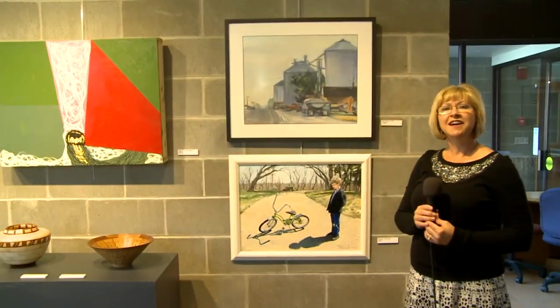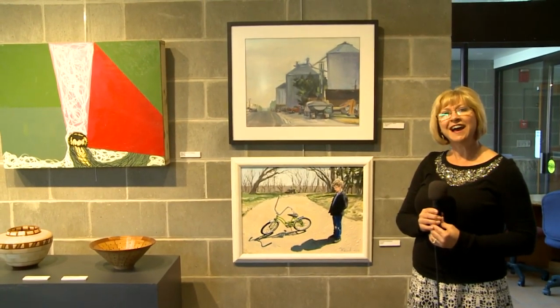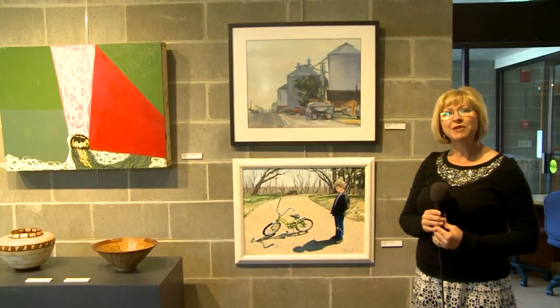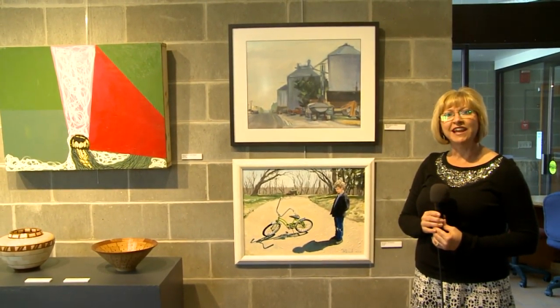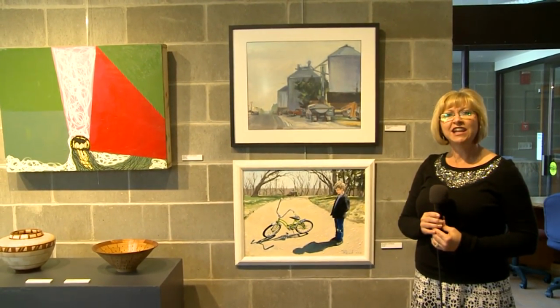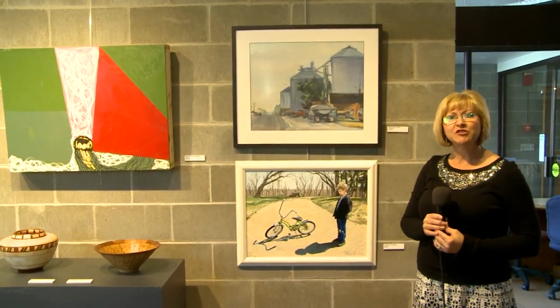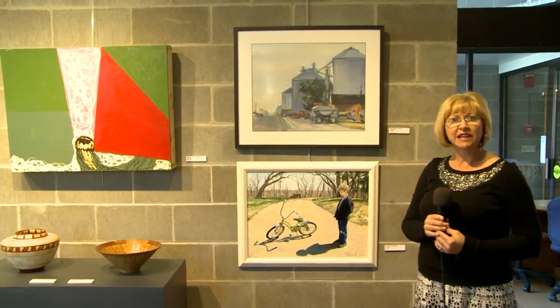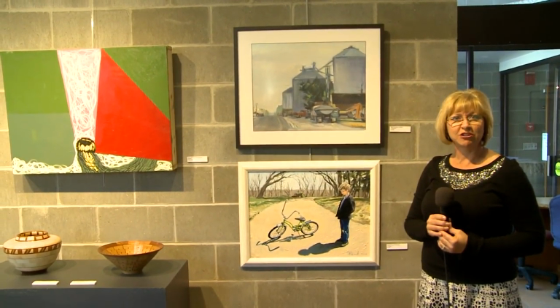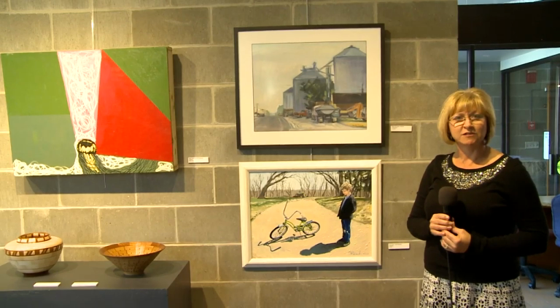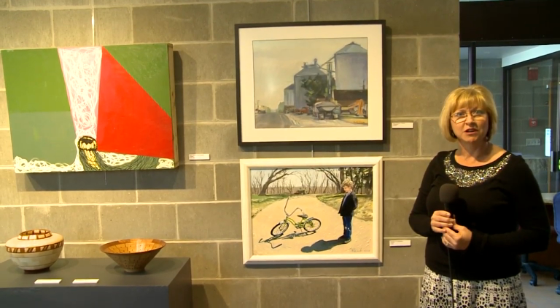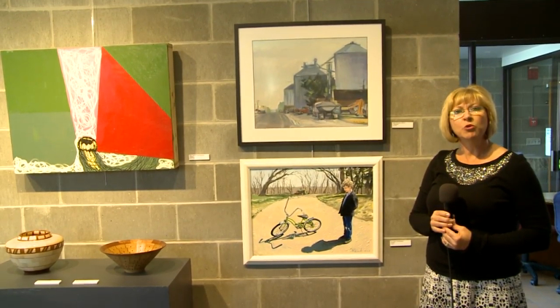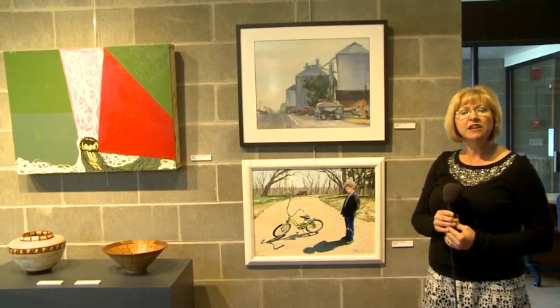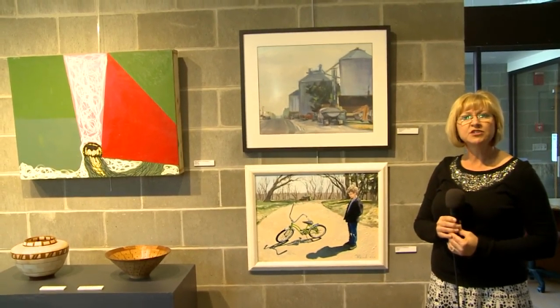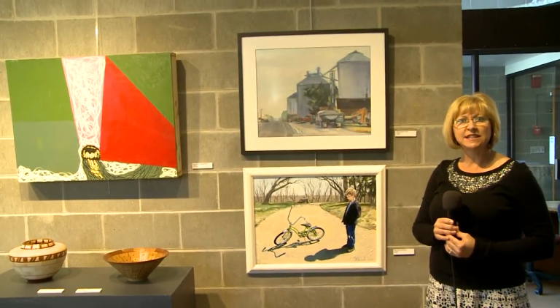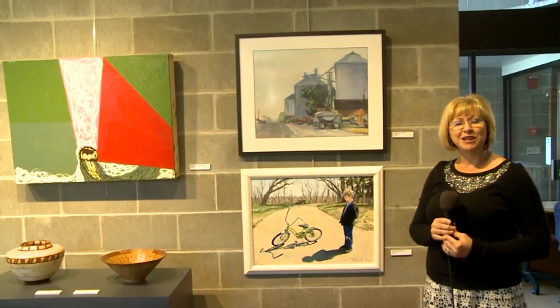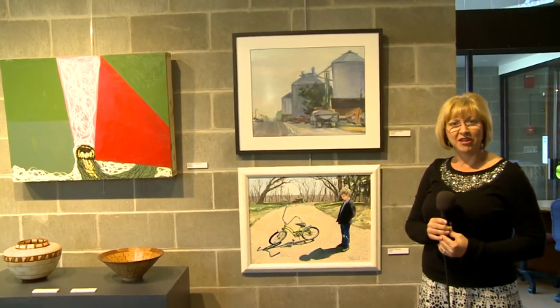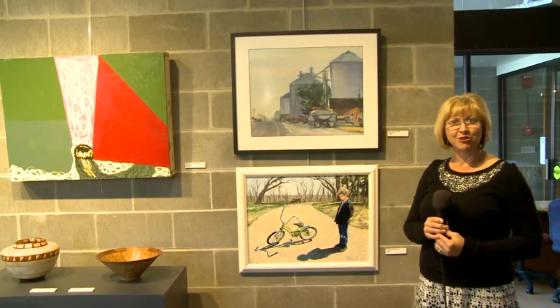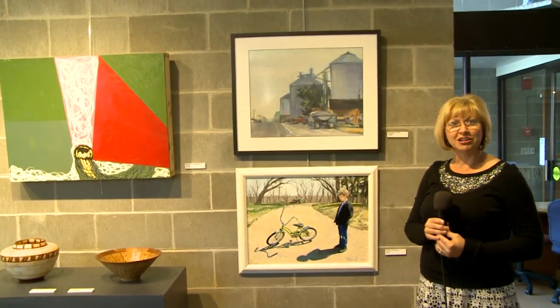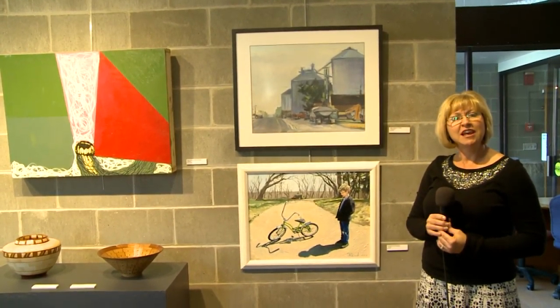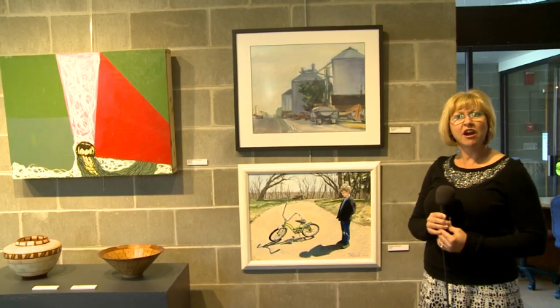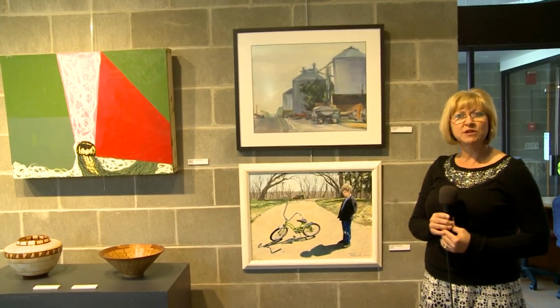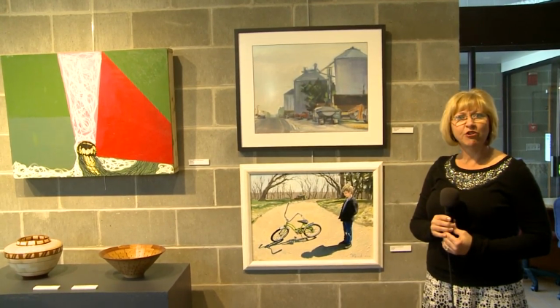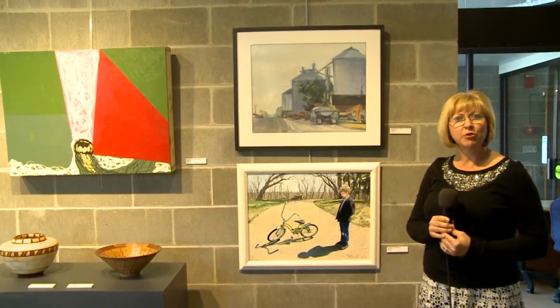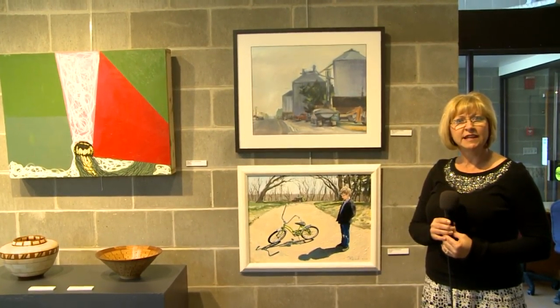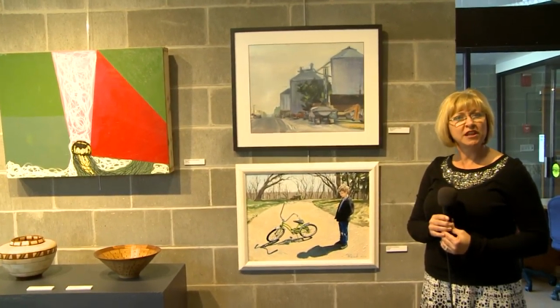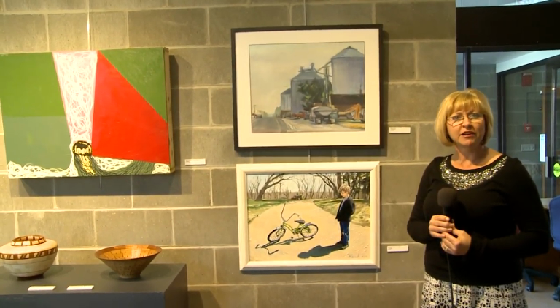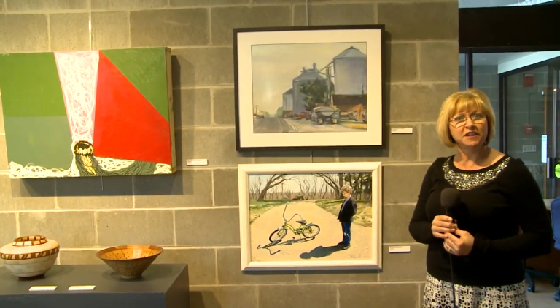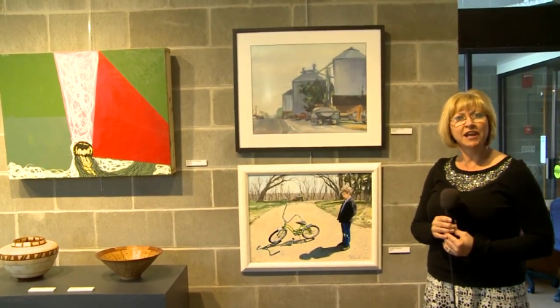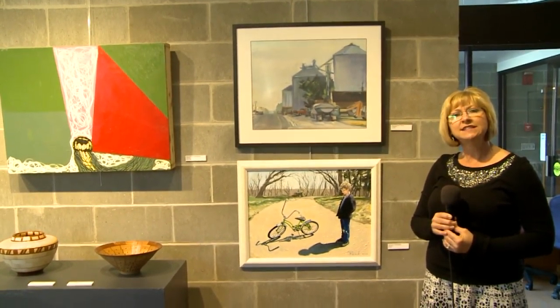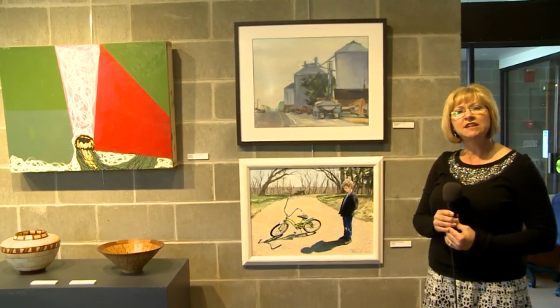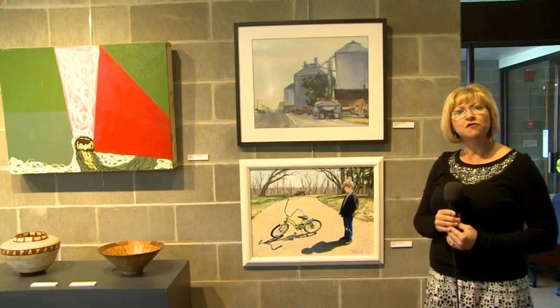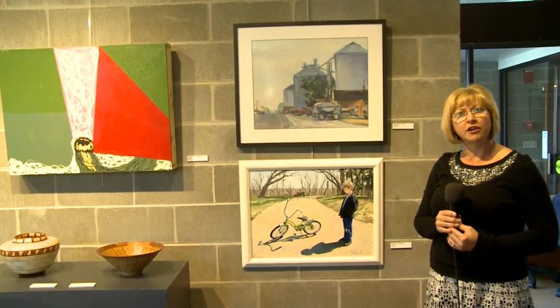Hi, I'm Brenda Byron, Executive Director of Prairie Lakes Regional Arts Council. We're doing an artist grantee exhibit here at Bethany Lutheran College. These are artists that received a grant from Prairie Lakes. 23 artists are featured, and 16 of those are visual artists.